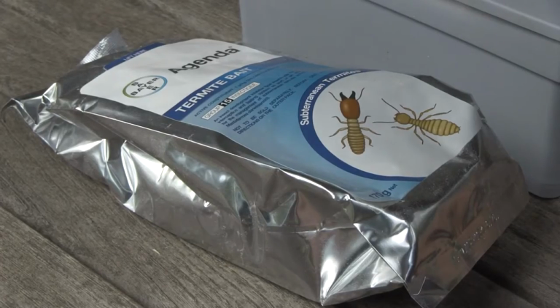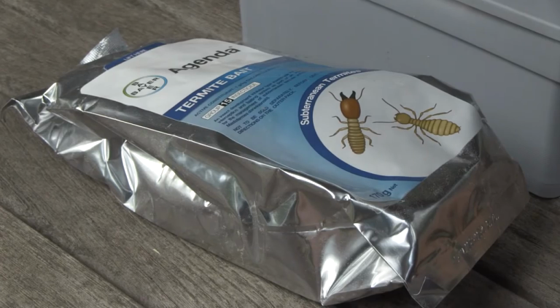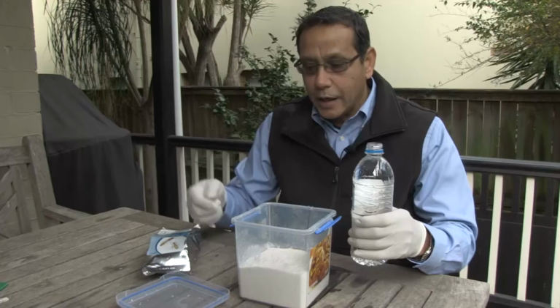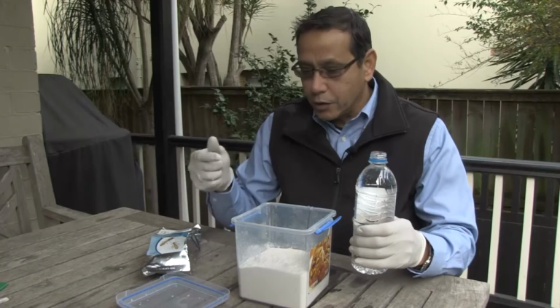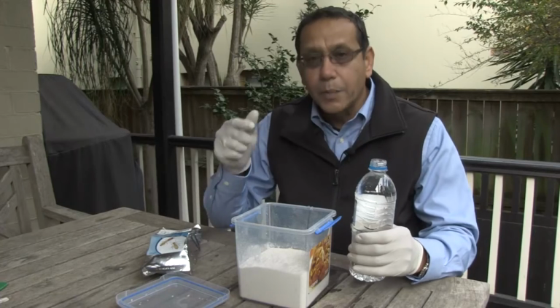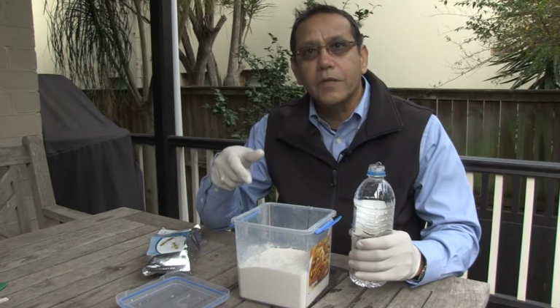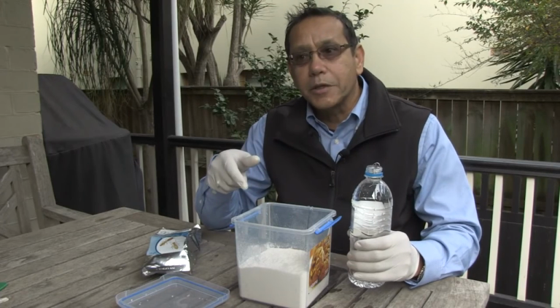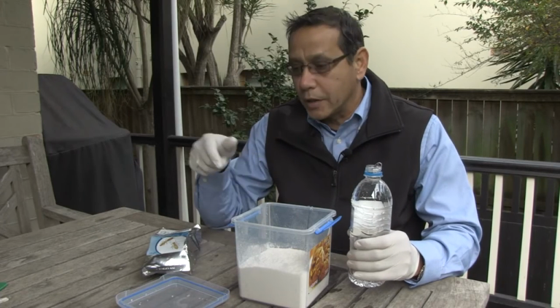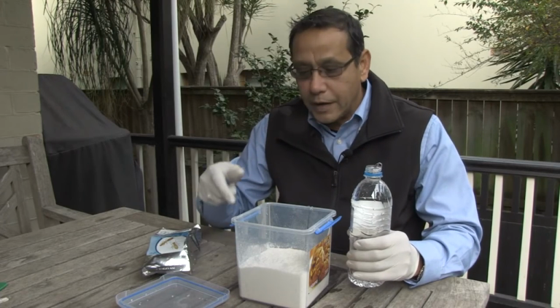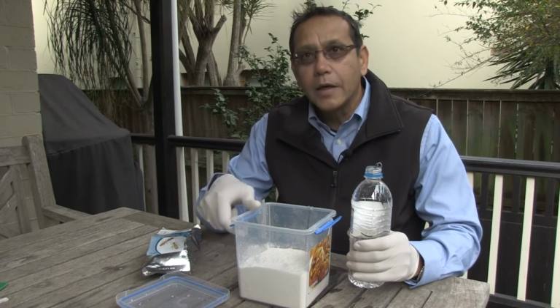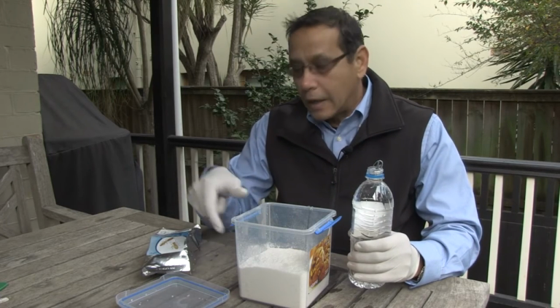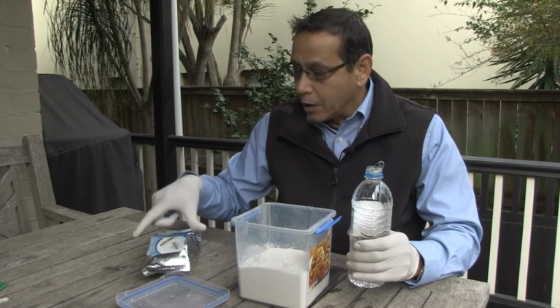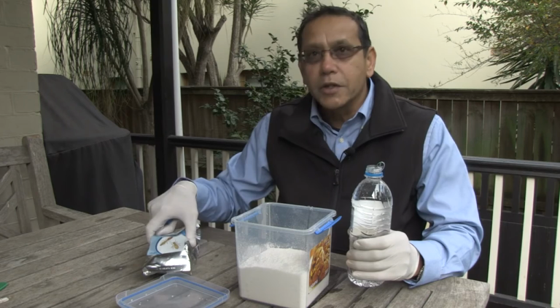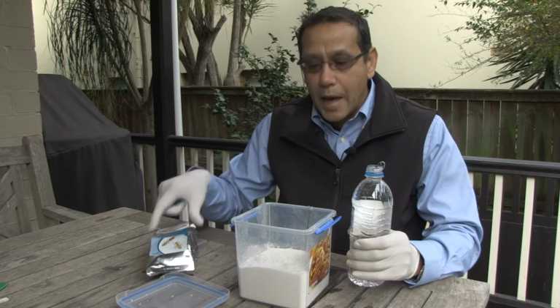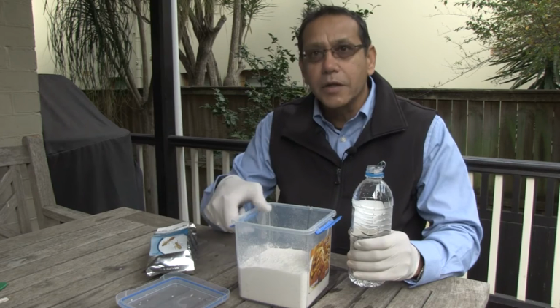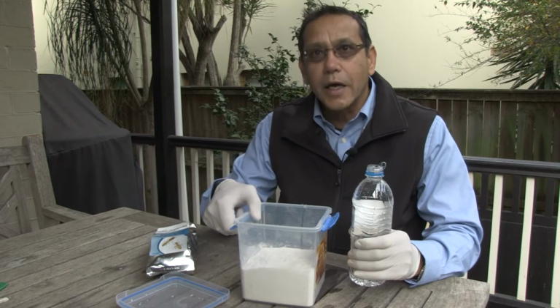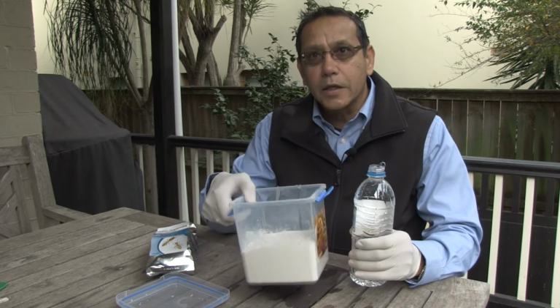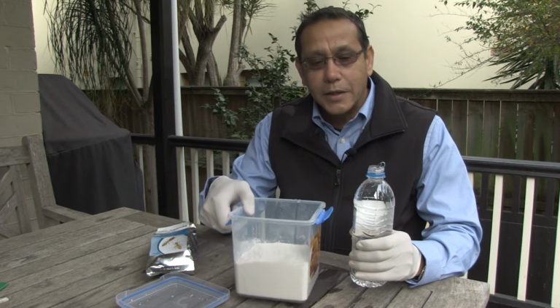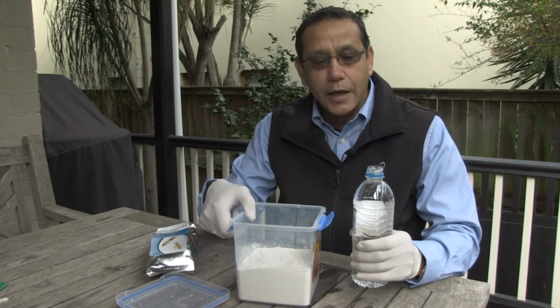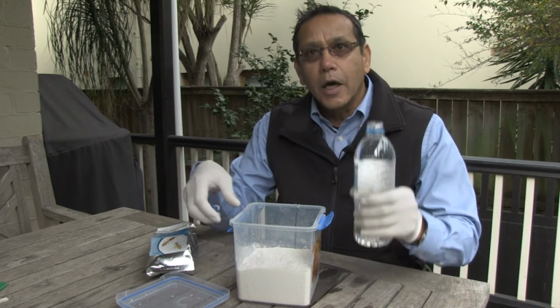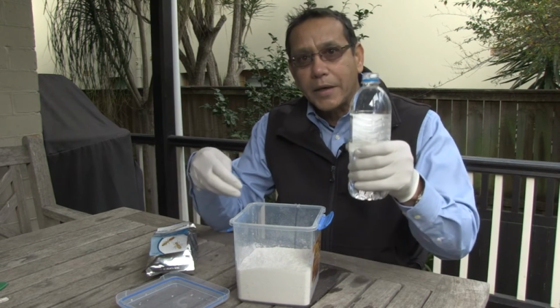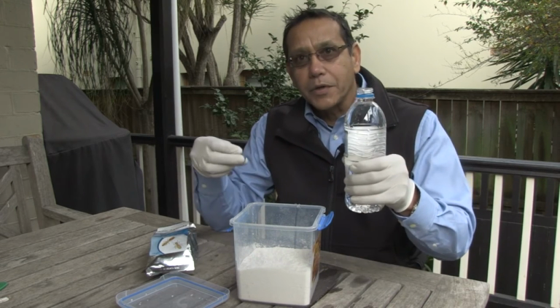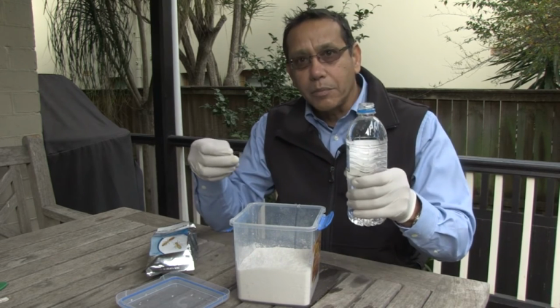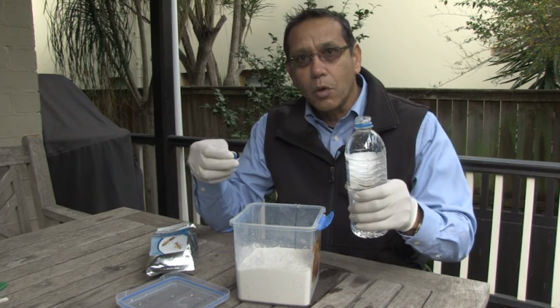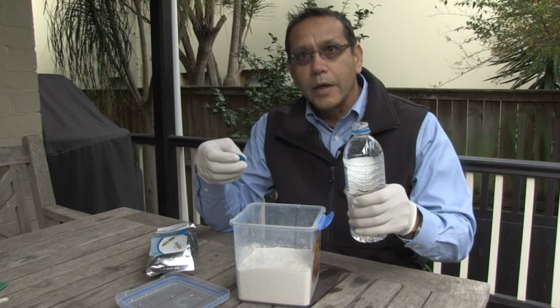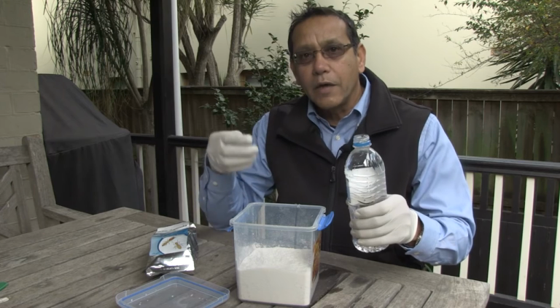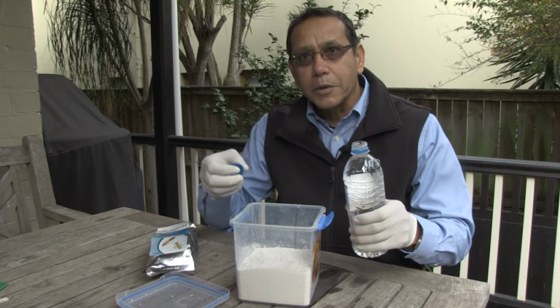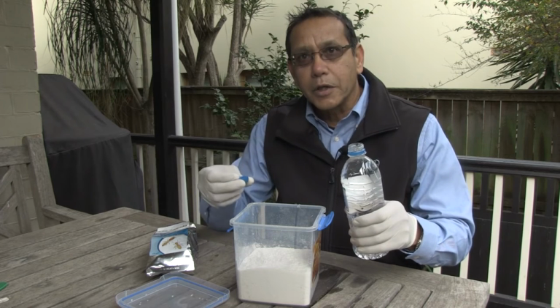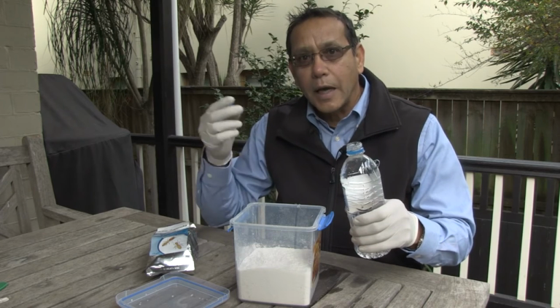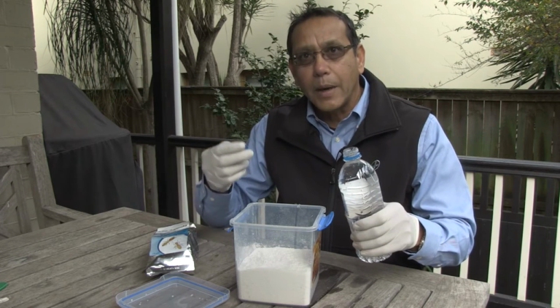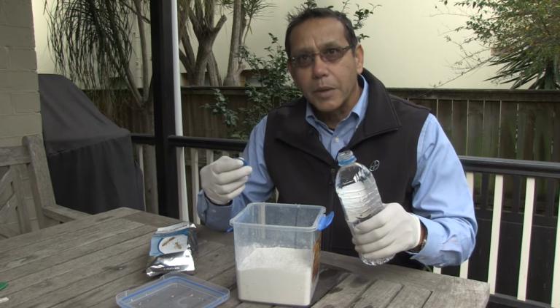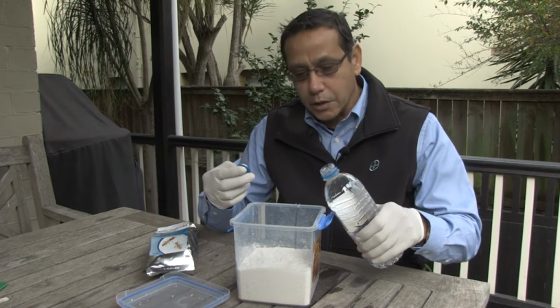For the purpose of this demonstration, I've emptied the contents of this bag into this clear plastic container. I'm now adding 600ml of water to show you how the bait mixes itself.